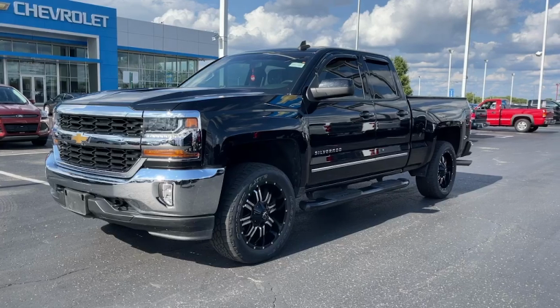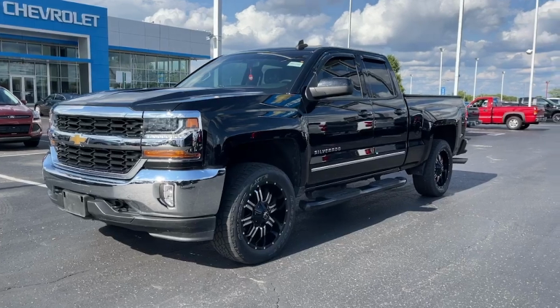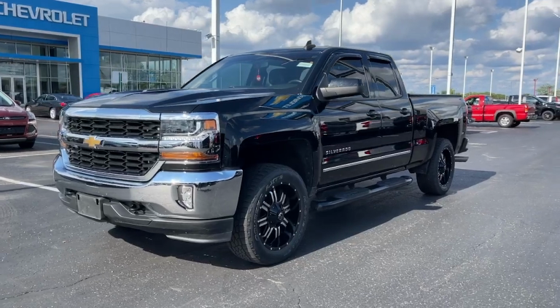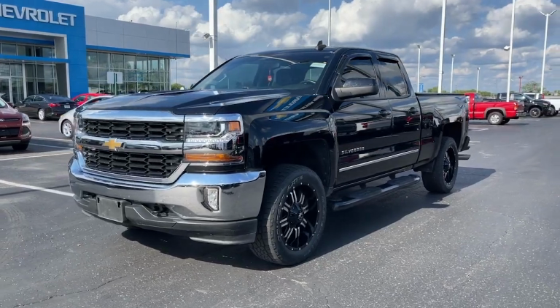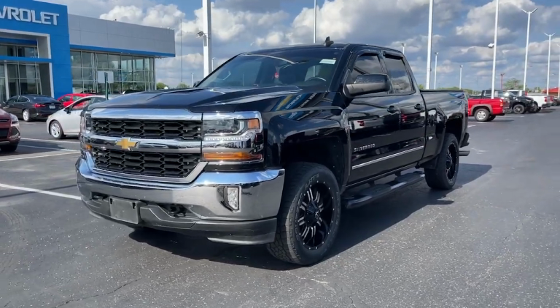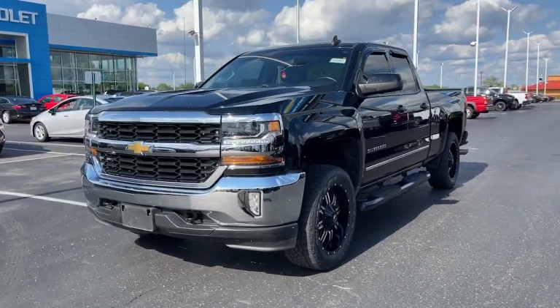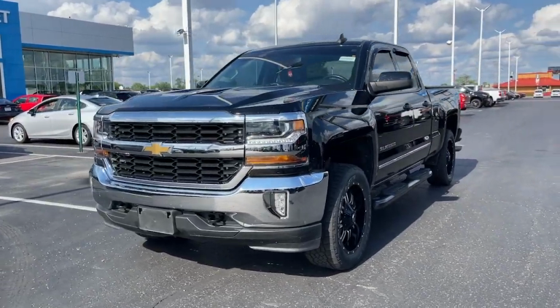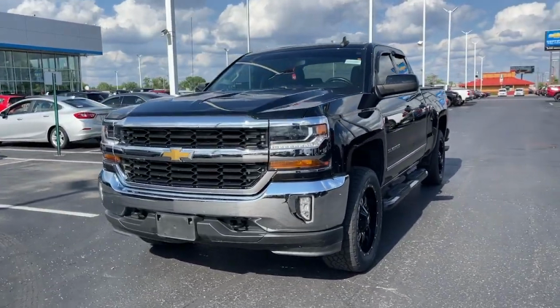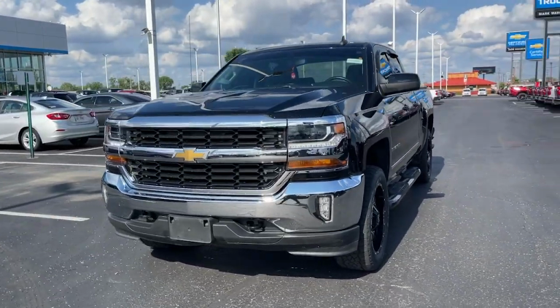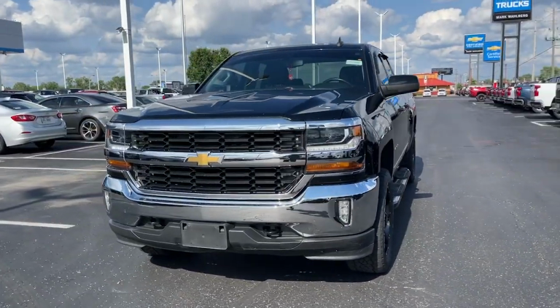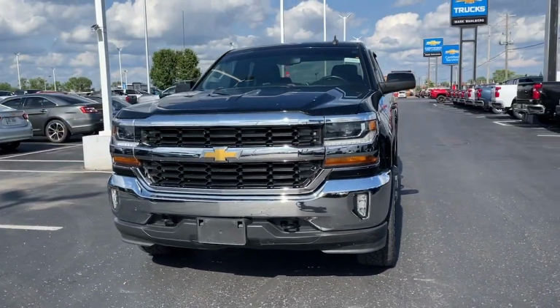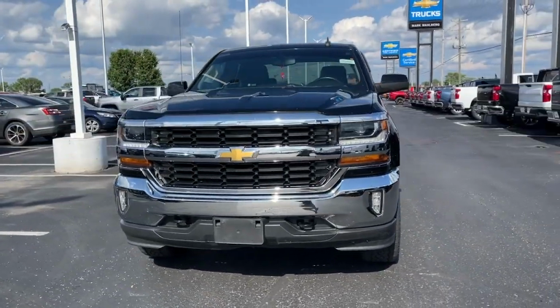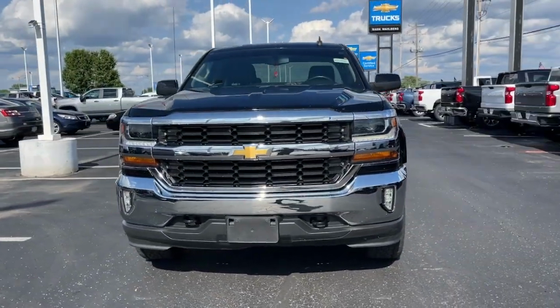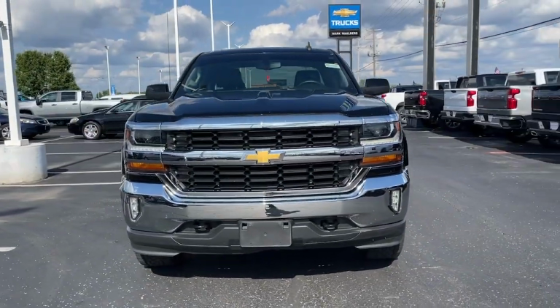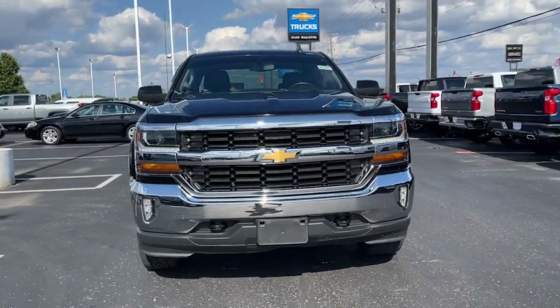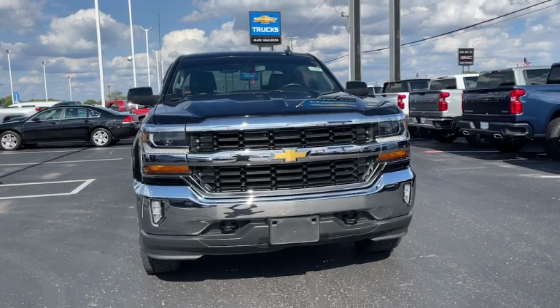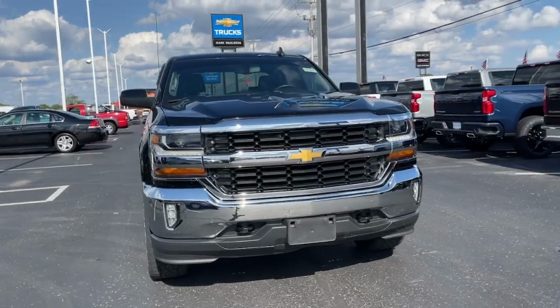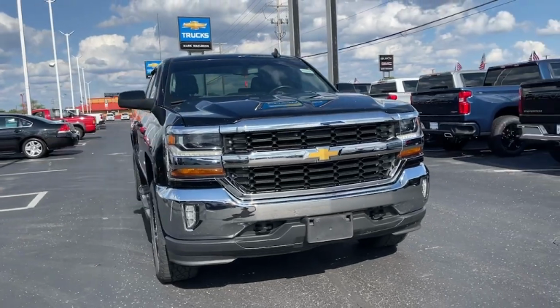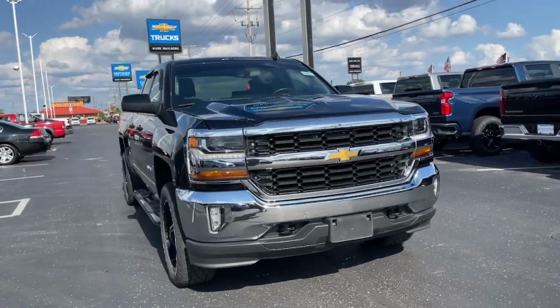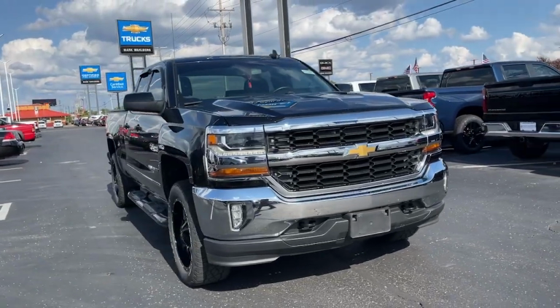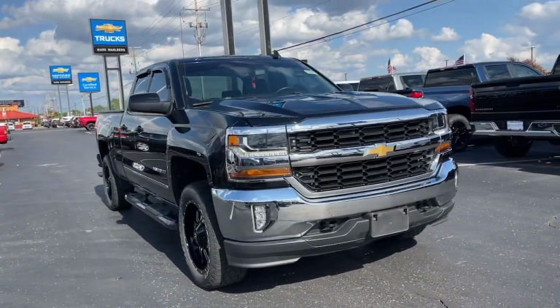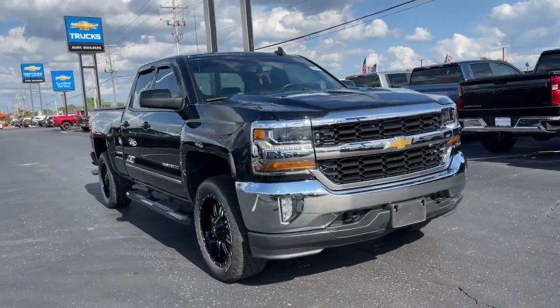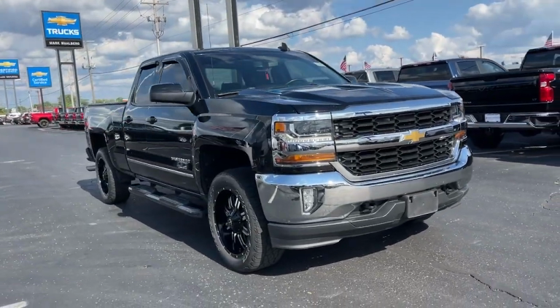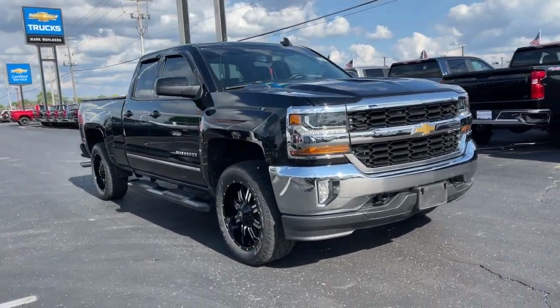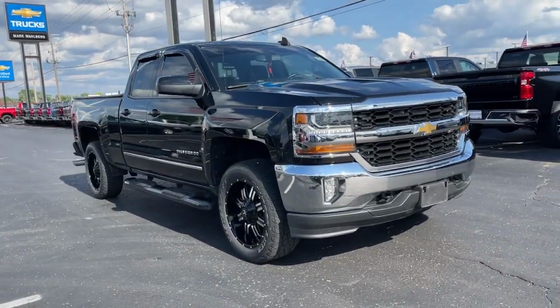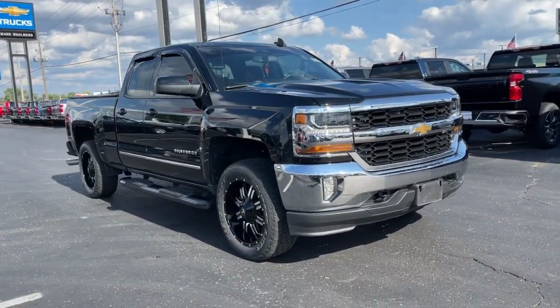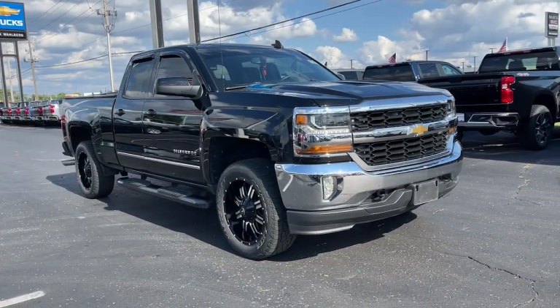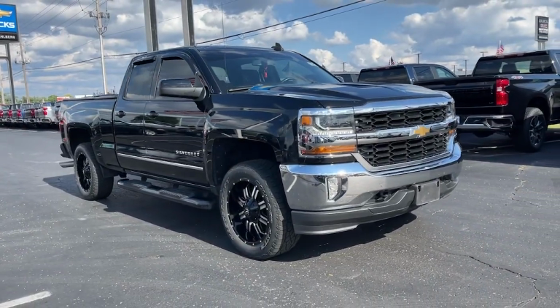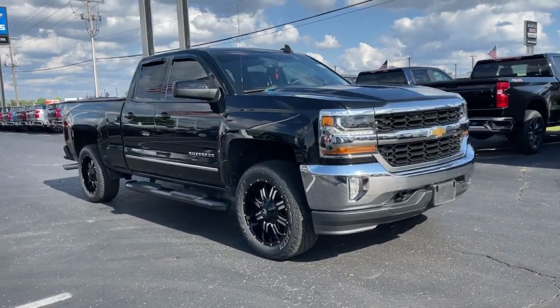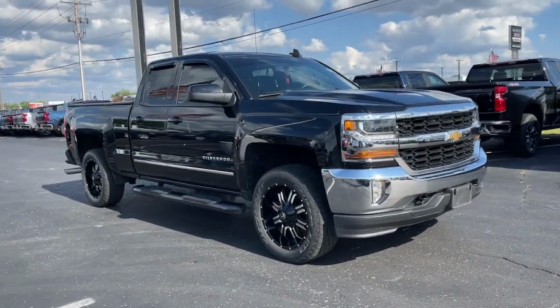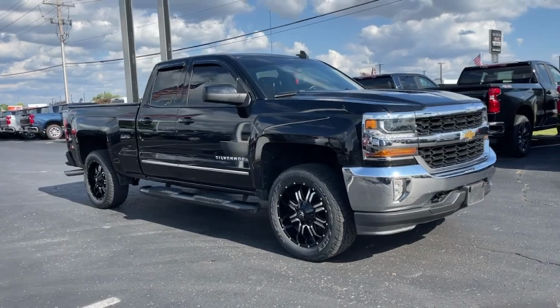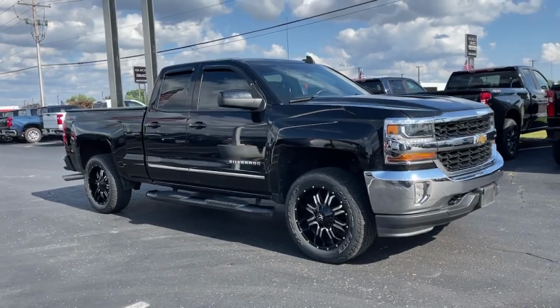You will be amazed by this 2016 Chevrolet Silverado 1500. With less than 90,000 miles on the odometer, this vehicle provides excellent value.